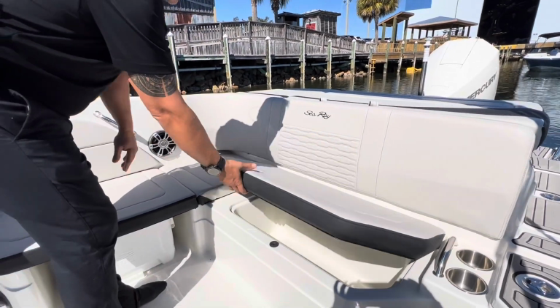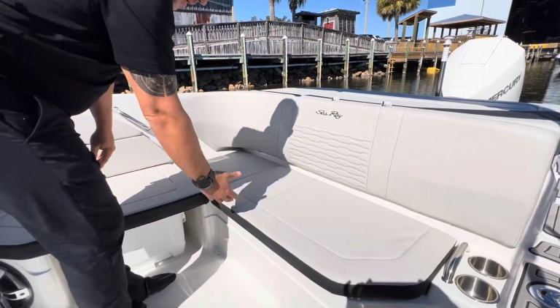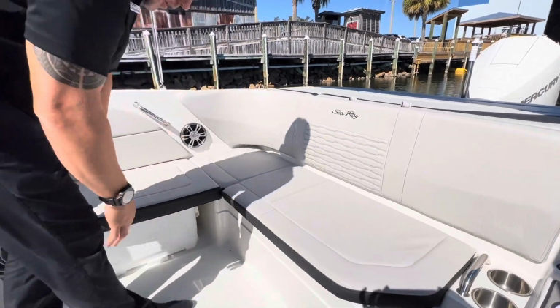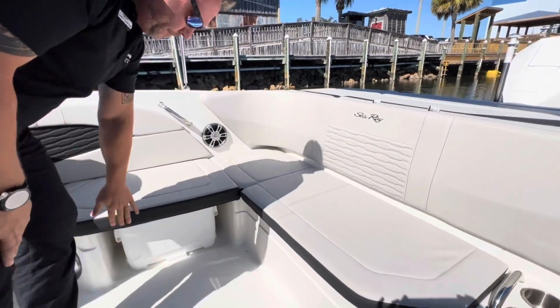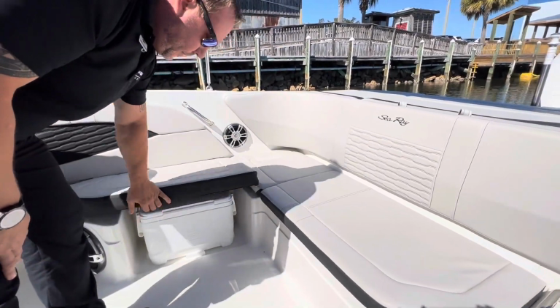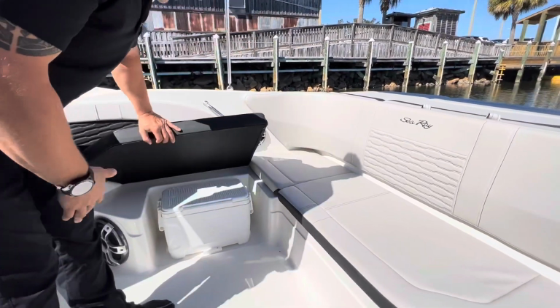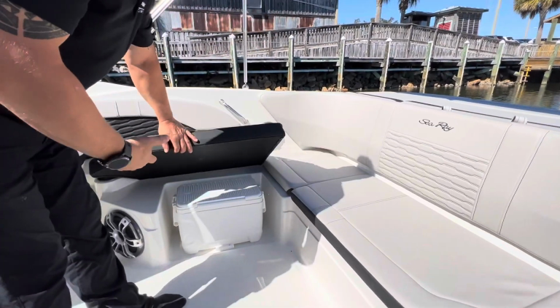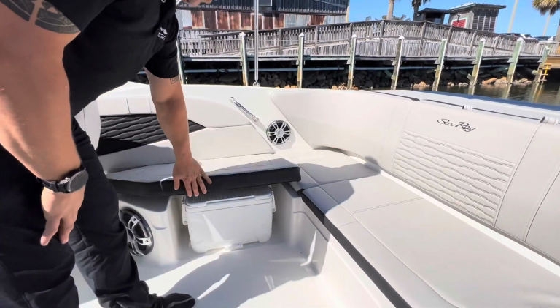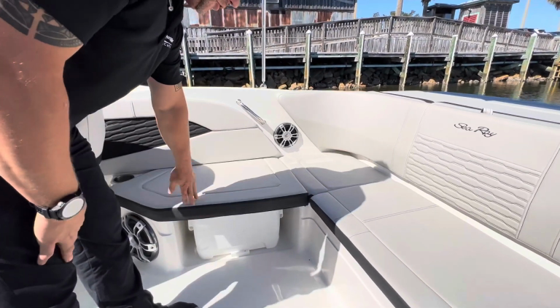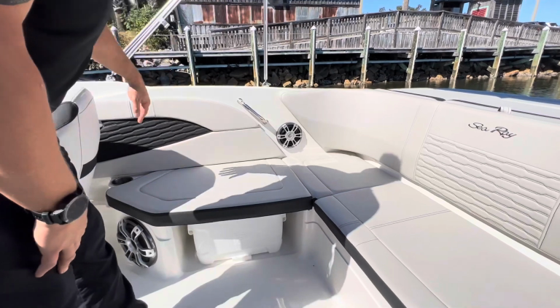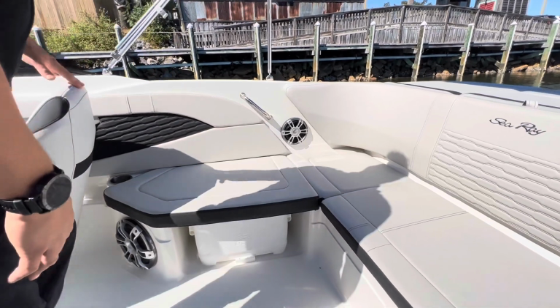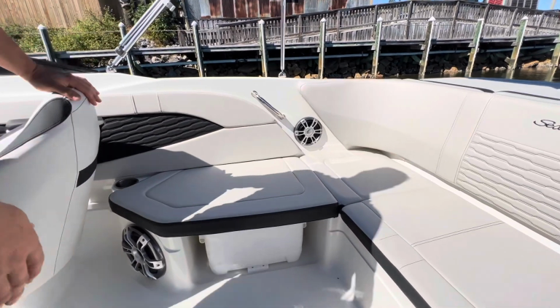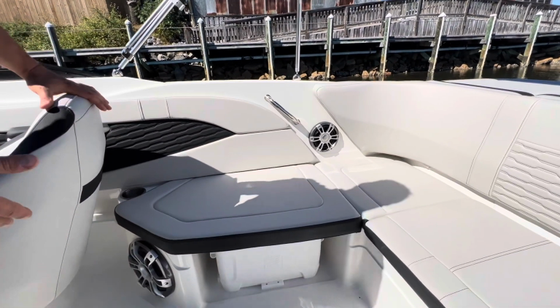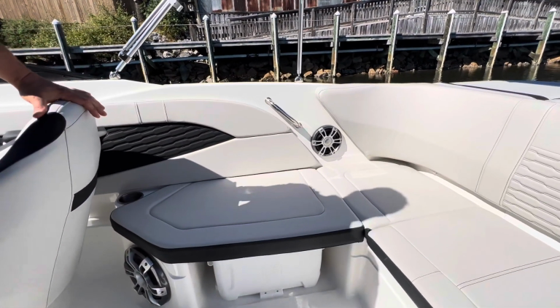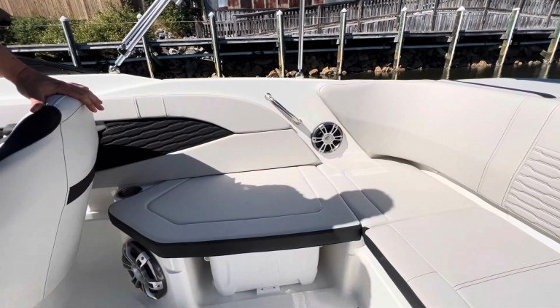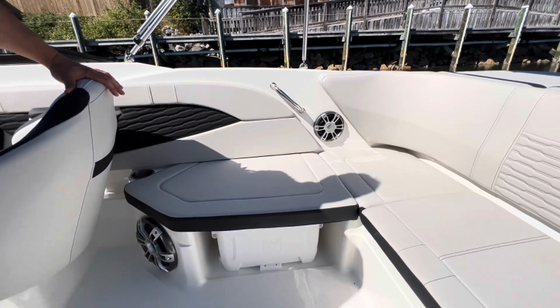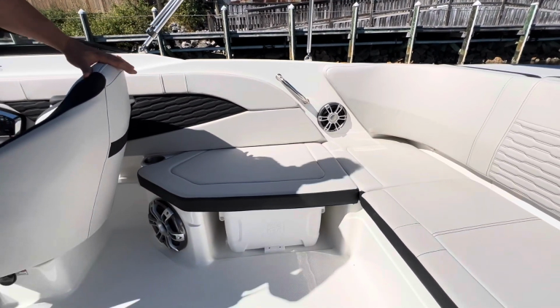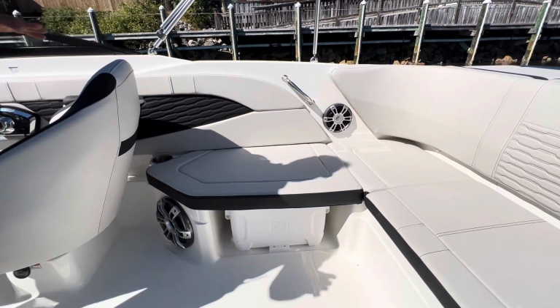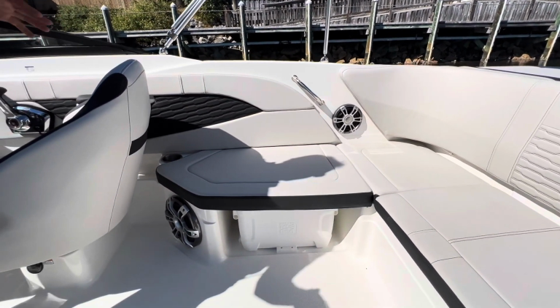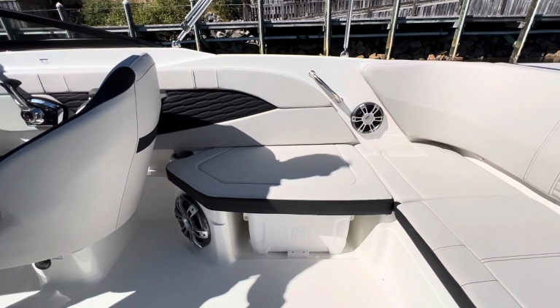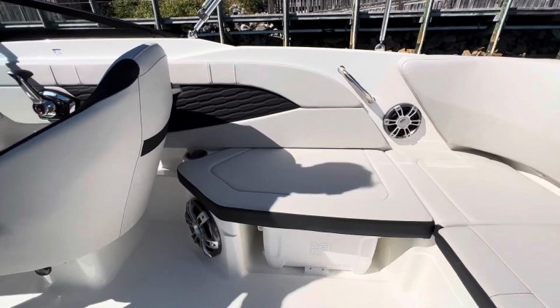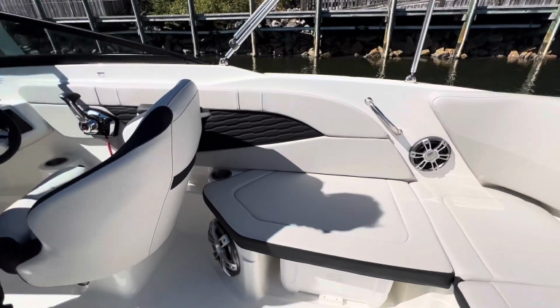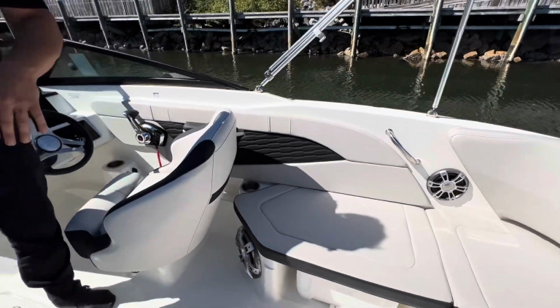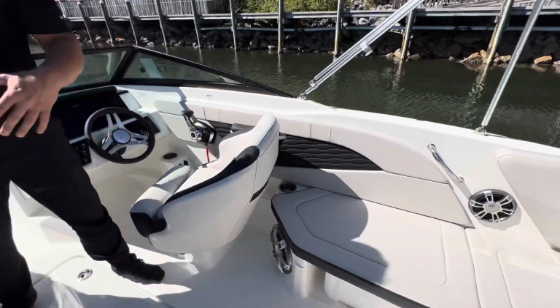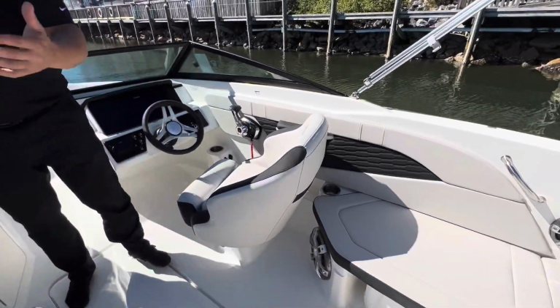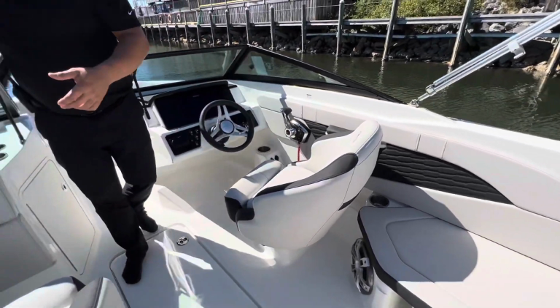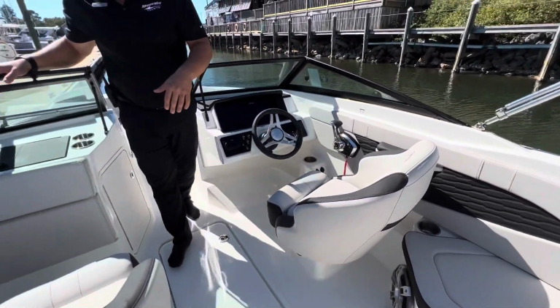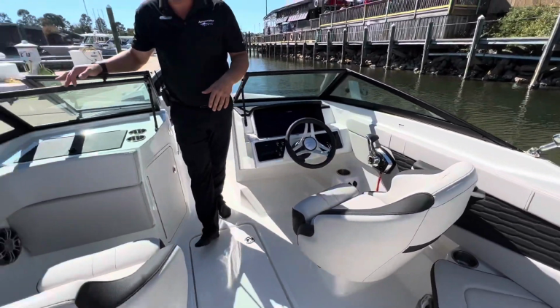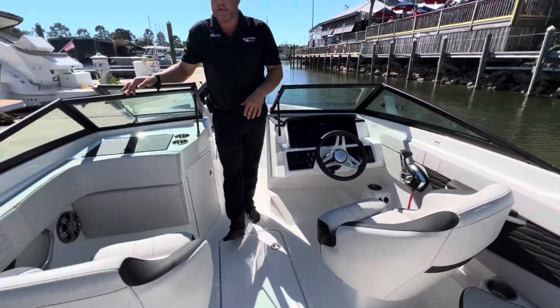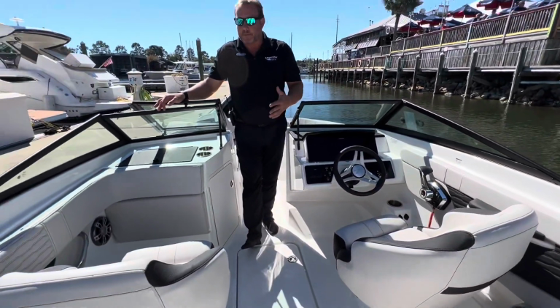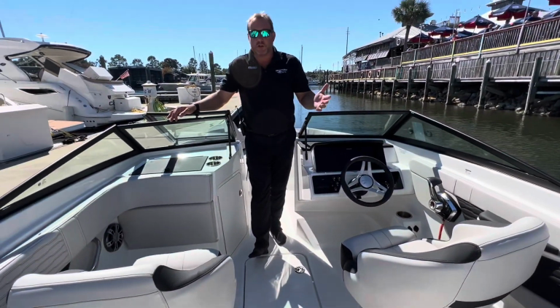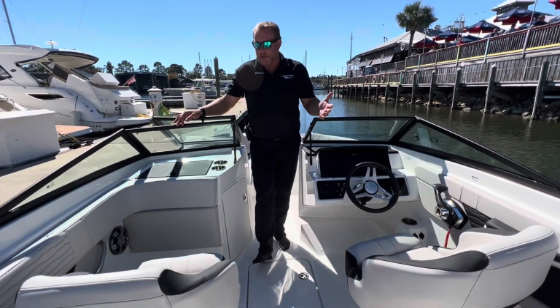There's an insulated cooler on your starboard side, and you can see the large subwoofer — this does have an upgraded sound system for the days you want to park it on the beach and just enjoy things.